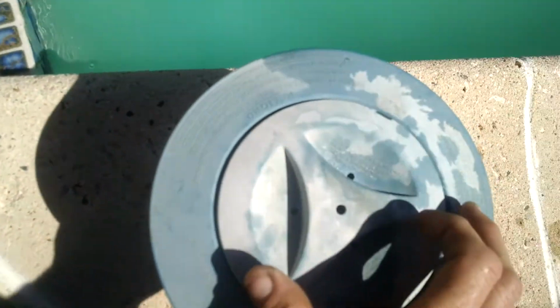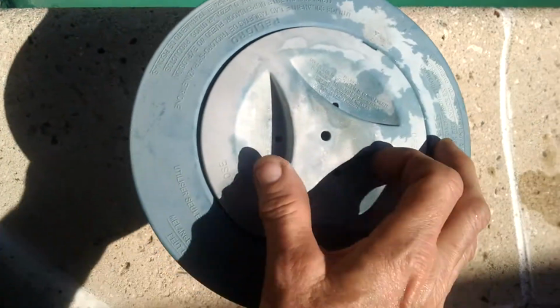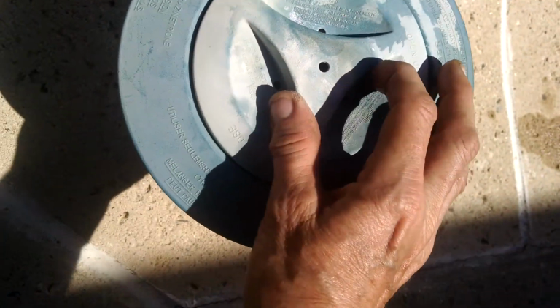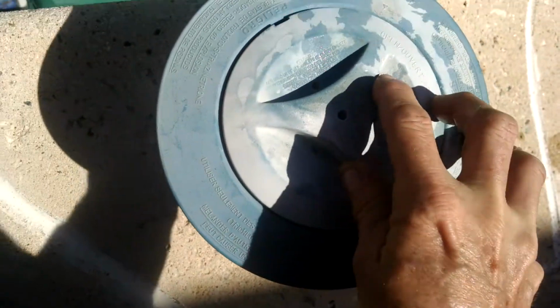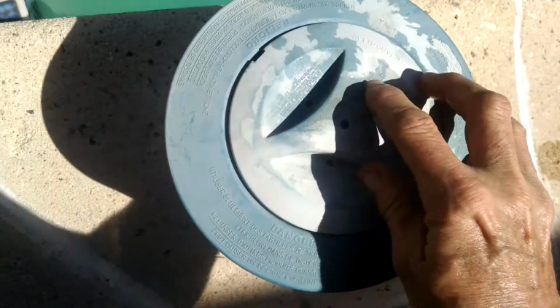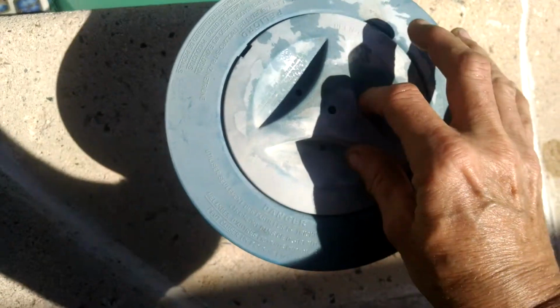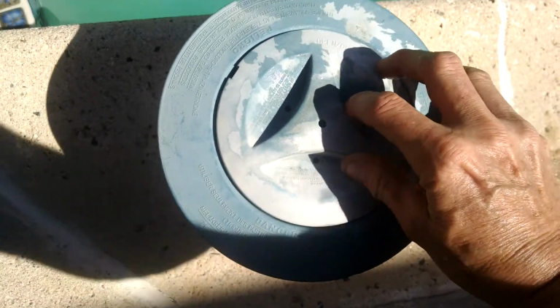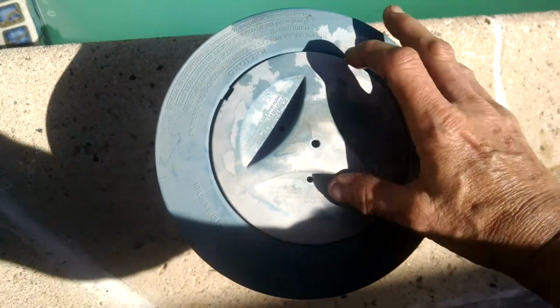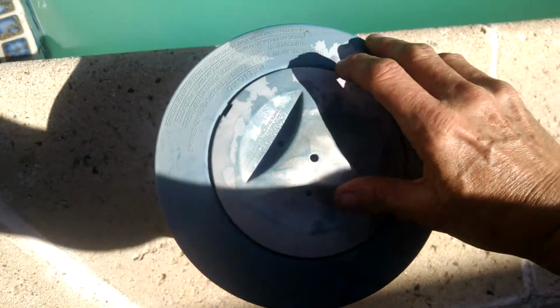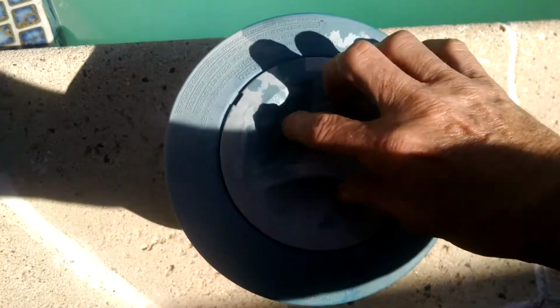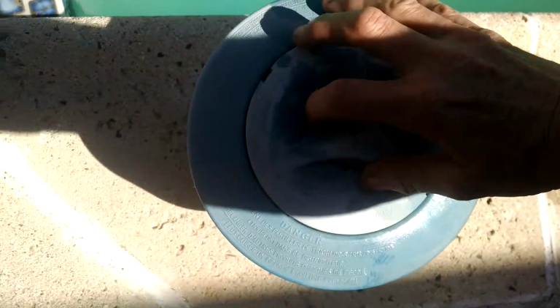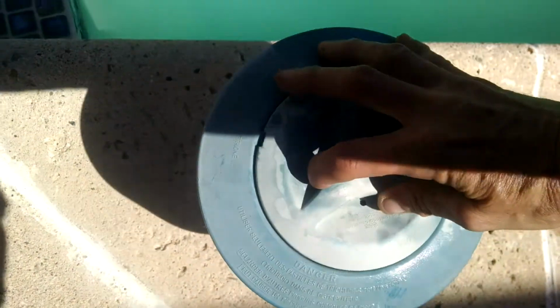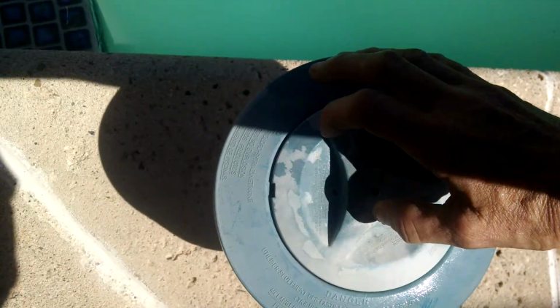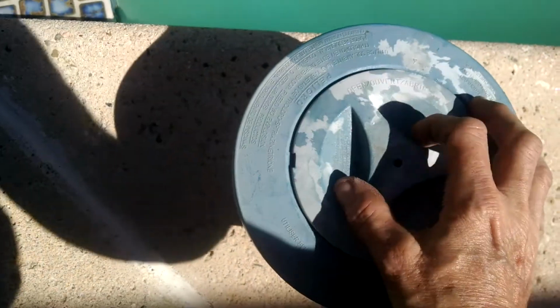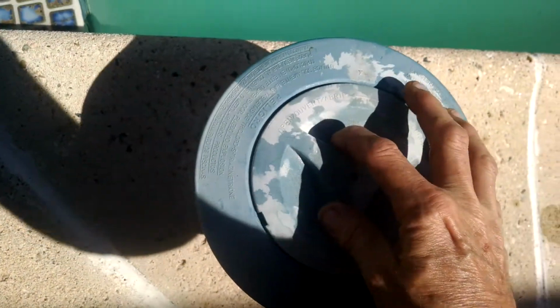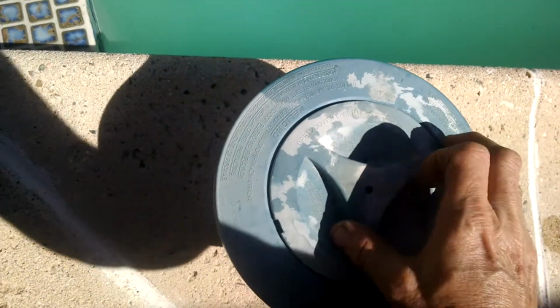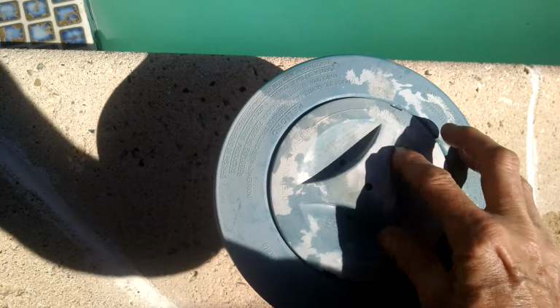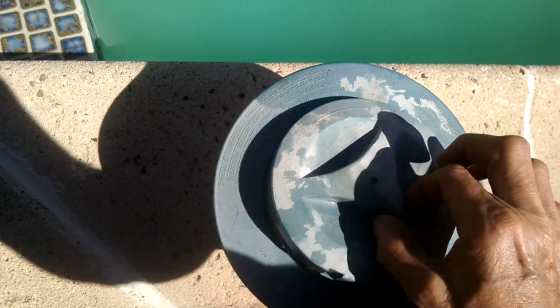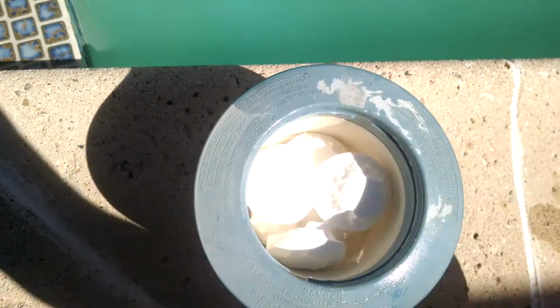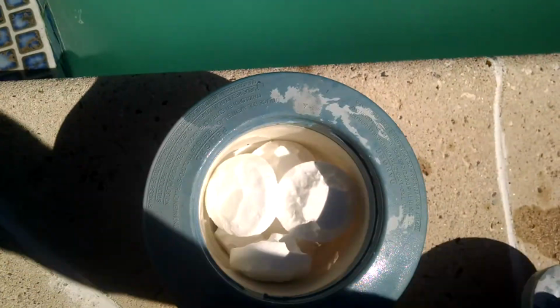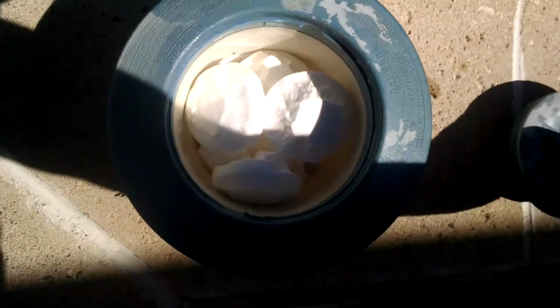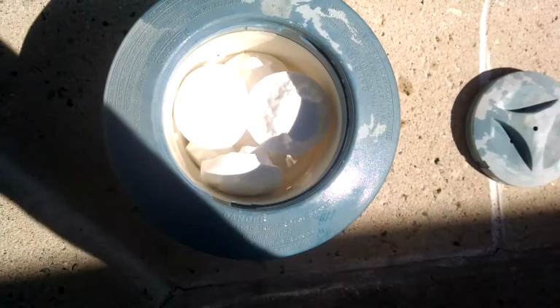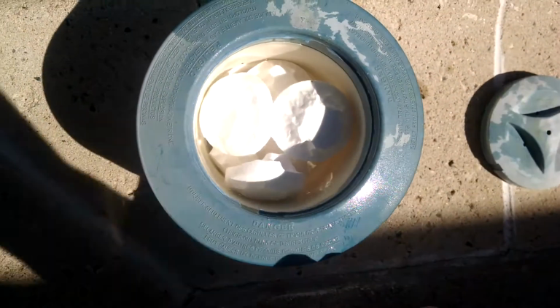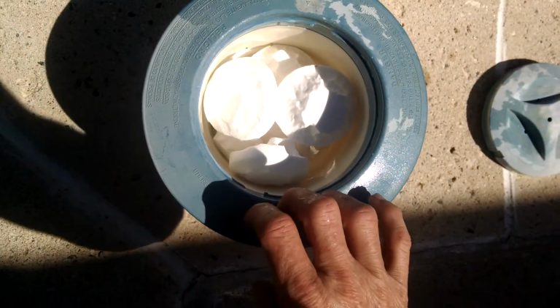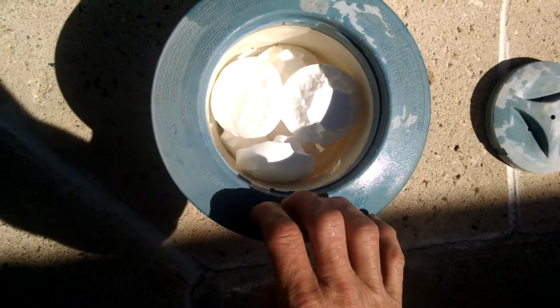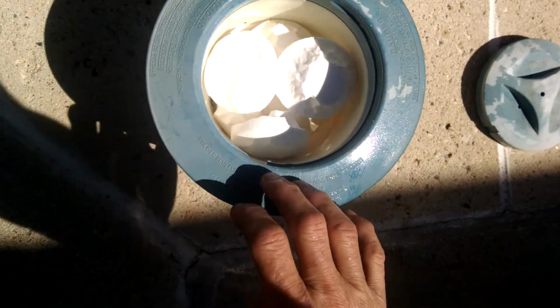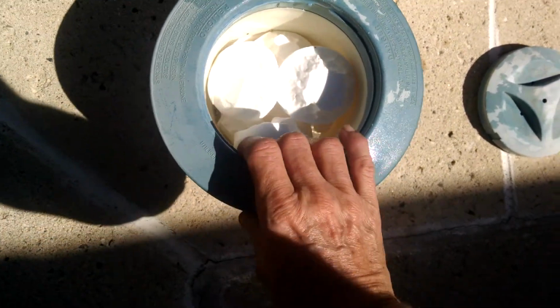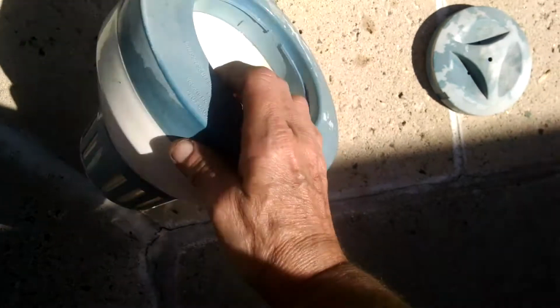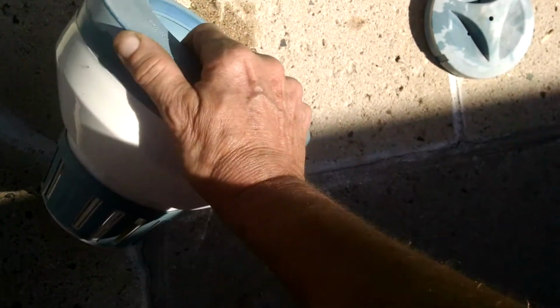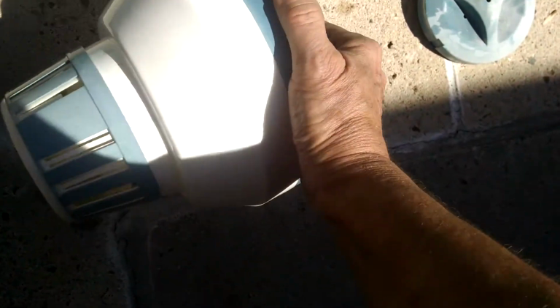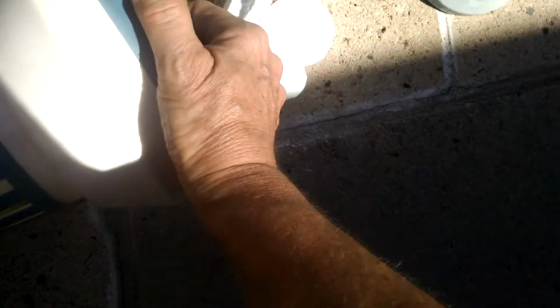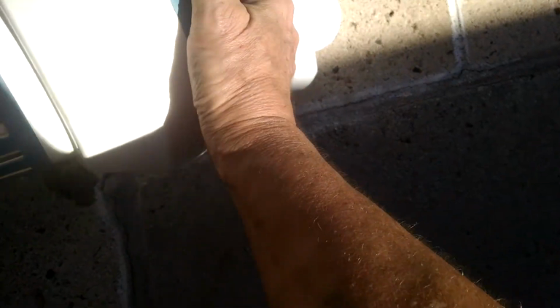My pool guy just came today, and they're blaming the issue on the pool completely on me. I have some responsibility to it because of lack of funds, but this is ridiculous. Let's see how many tablets we got in here.